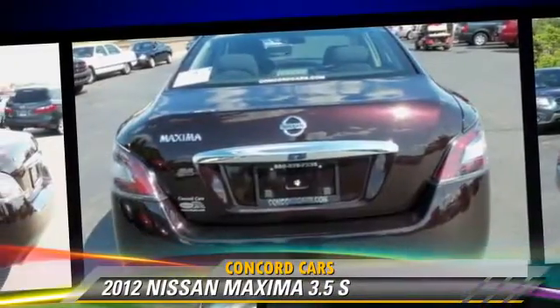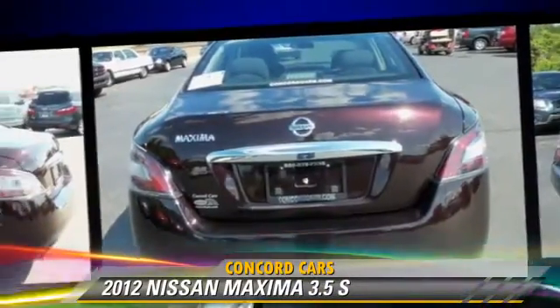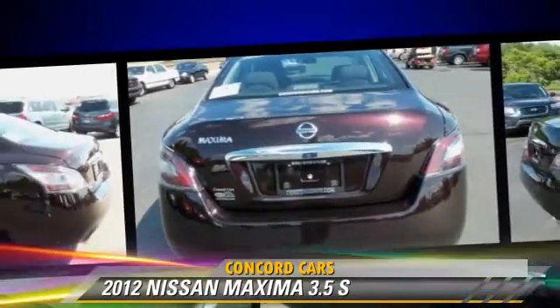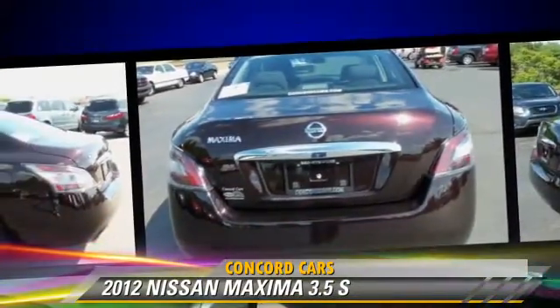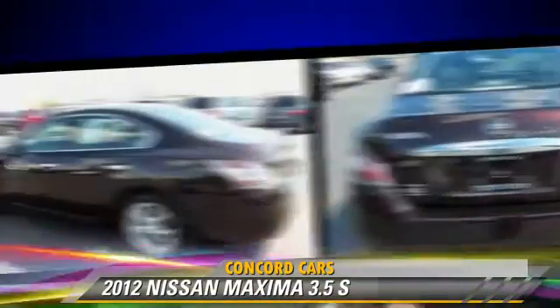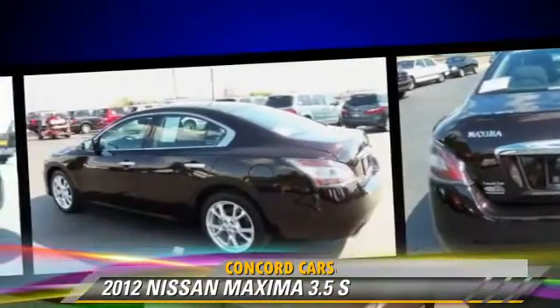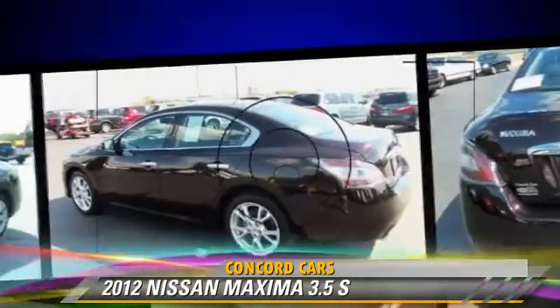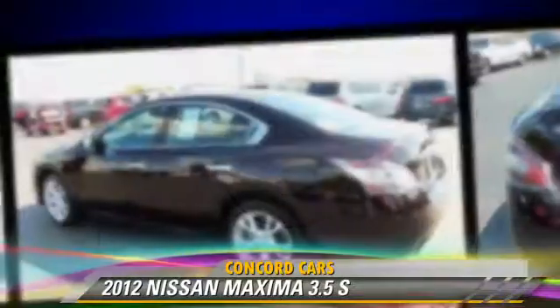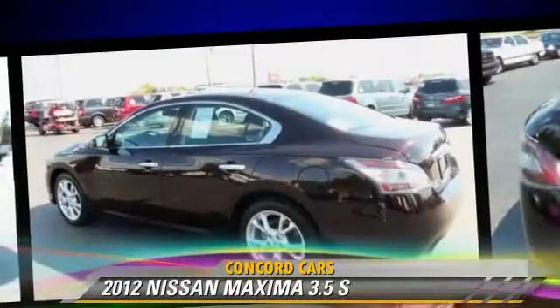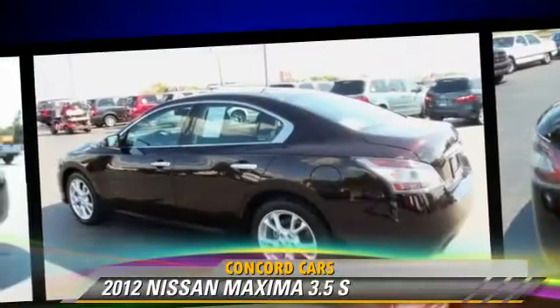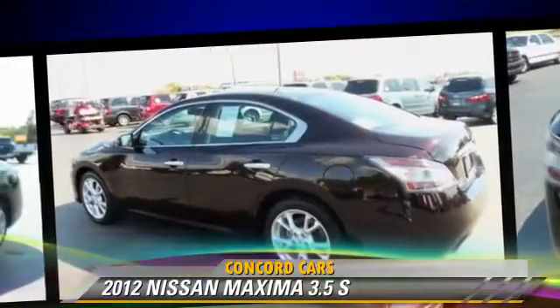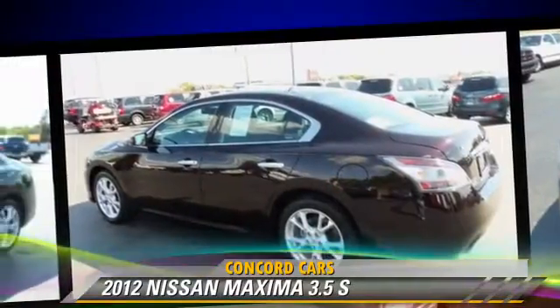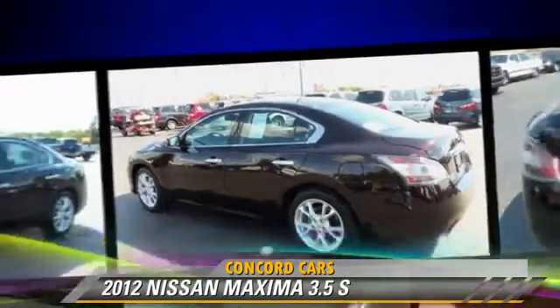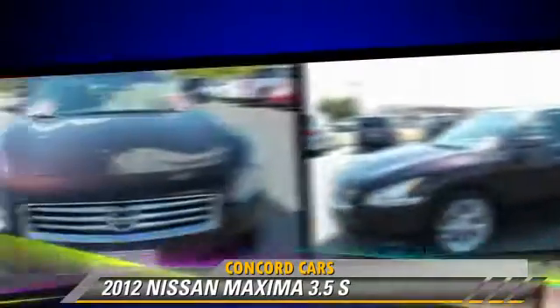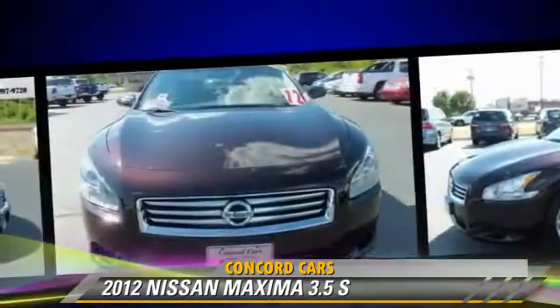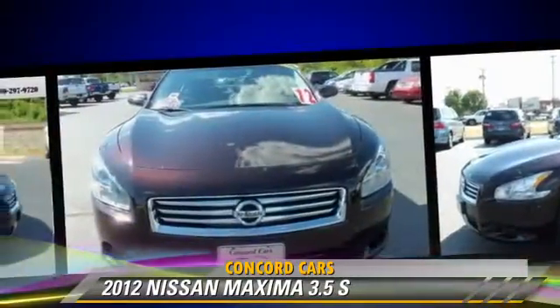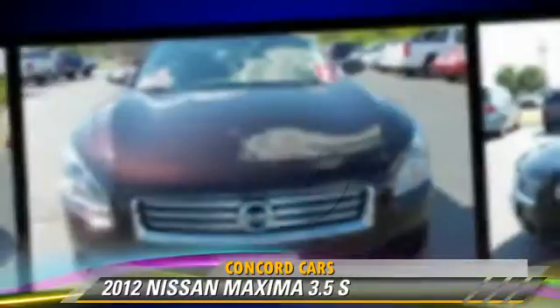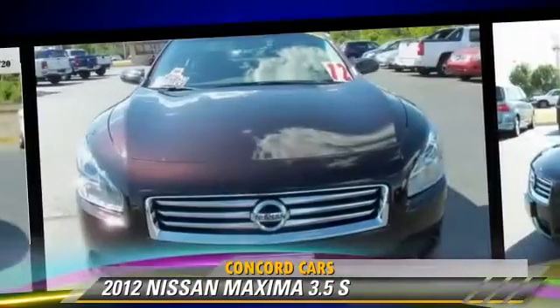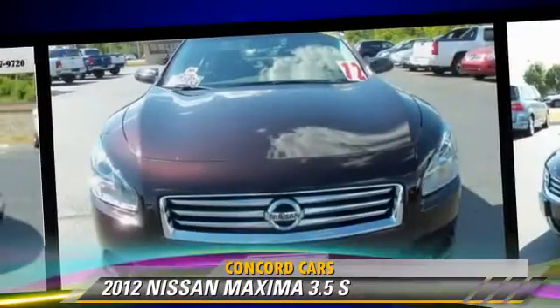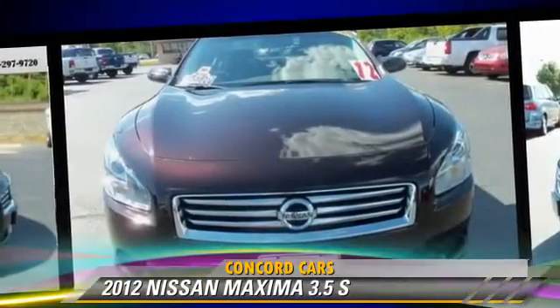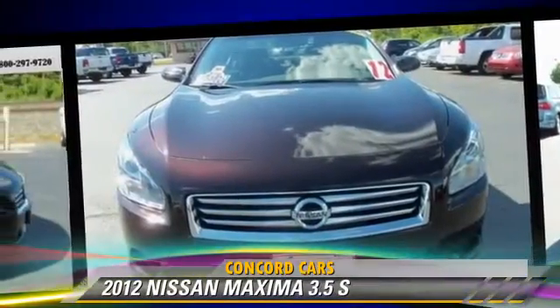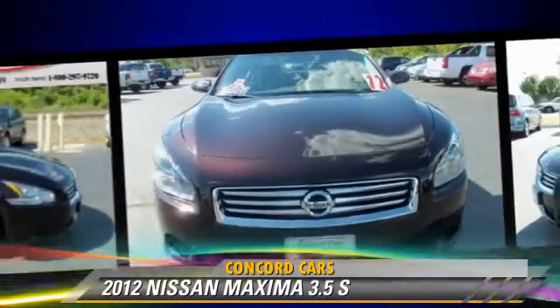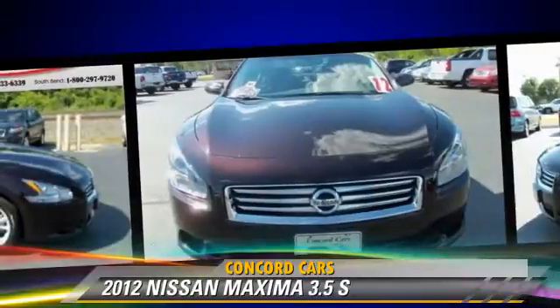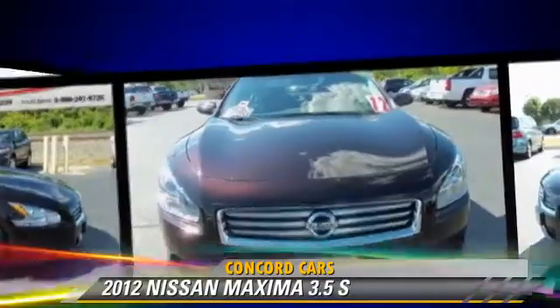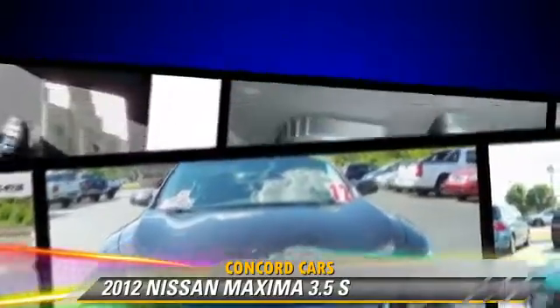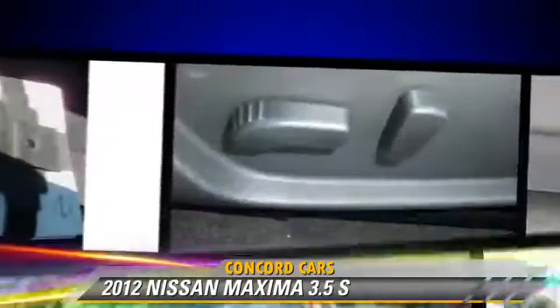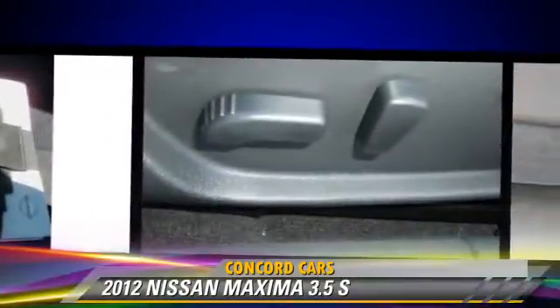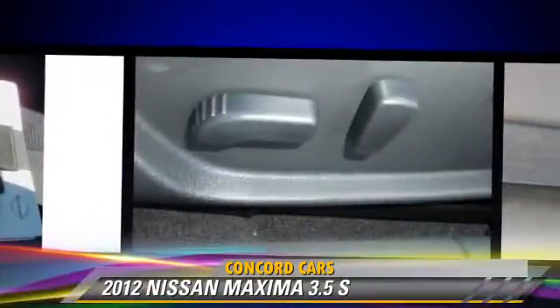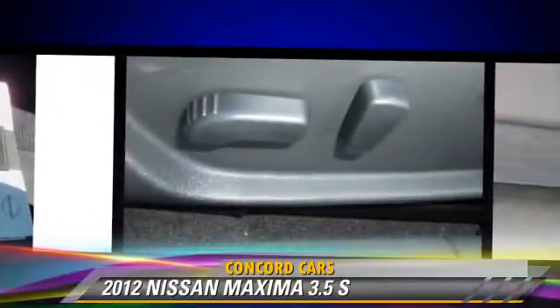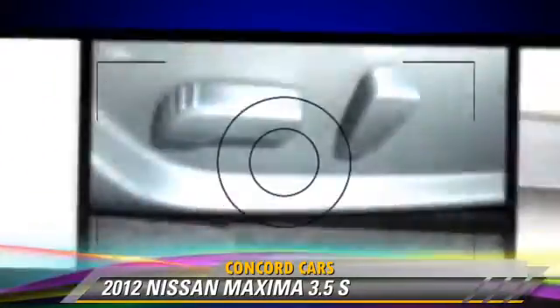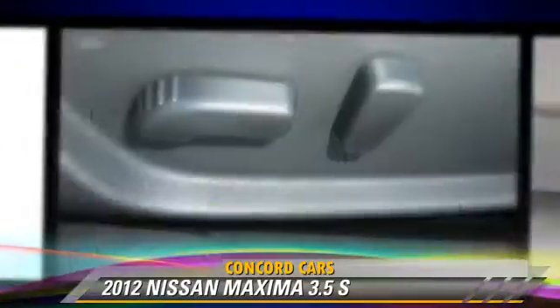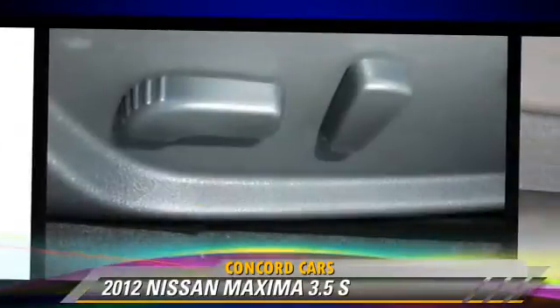Comfort and convenience features include powered door locks, cruise control, and a CD player with MP3. Give us a call to schedule your test drive today.